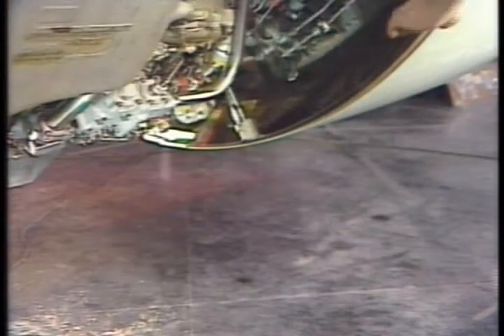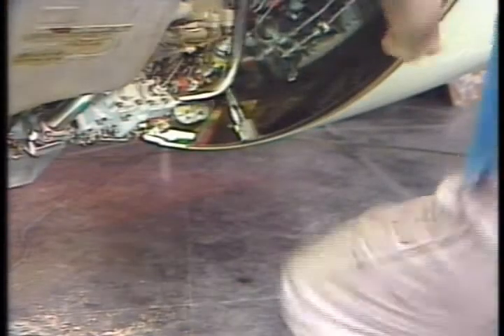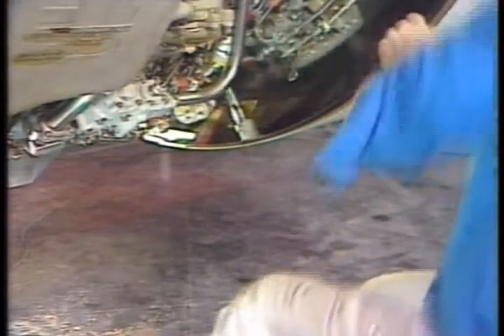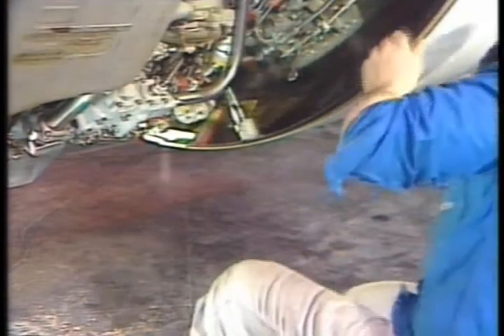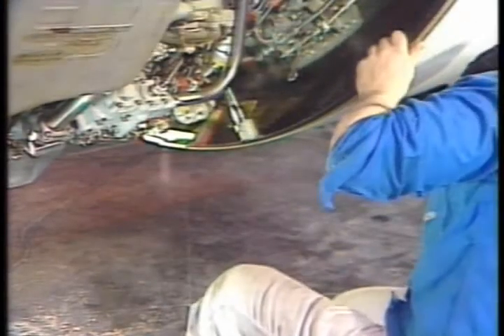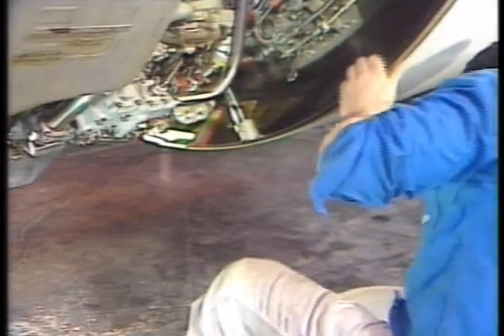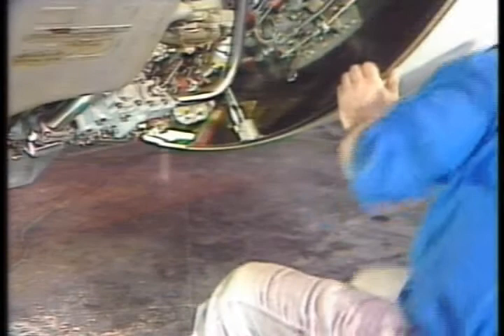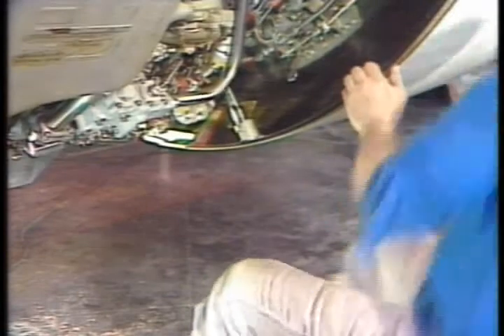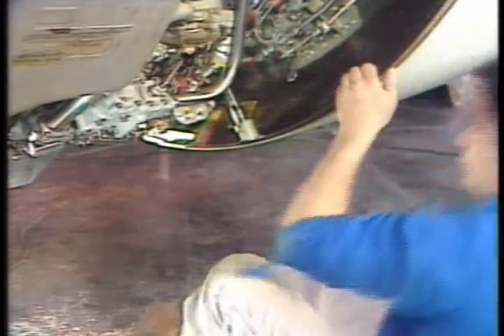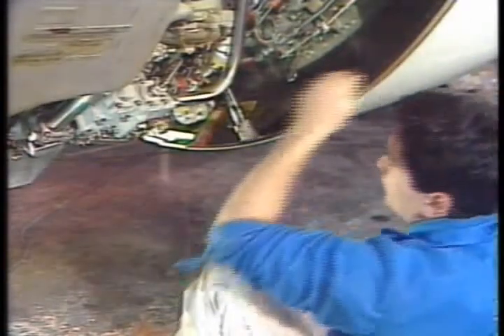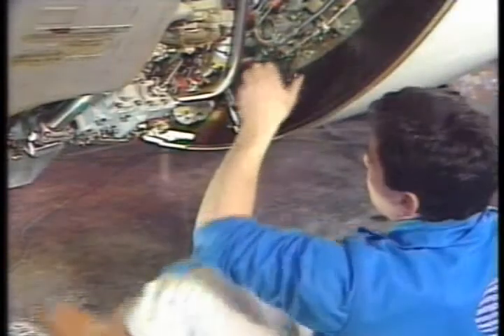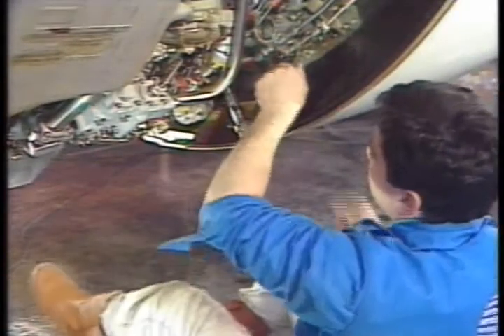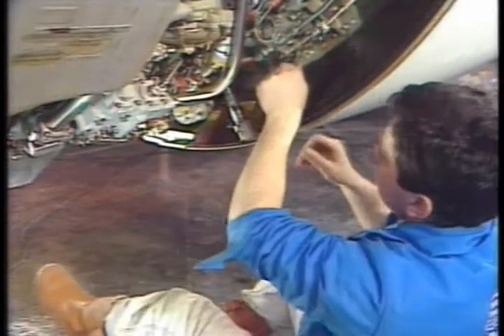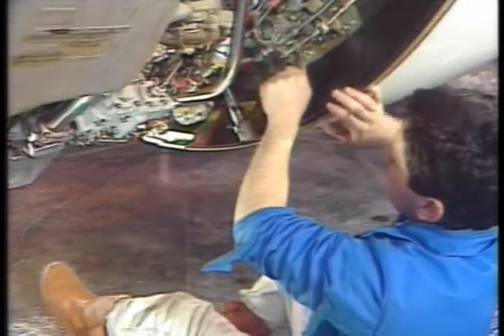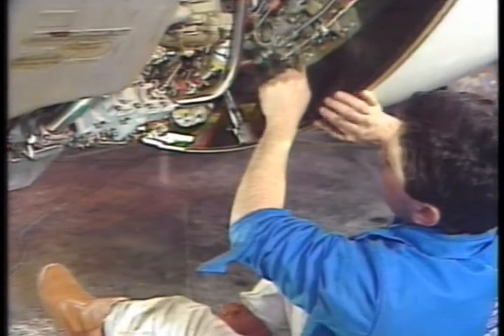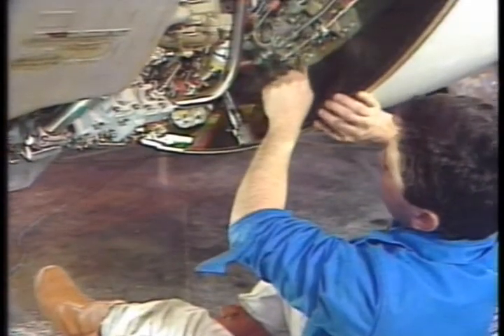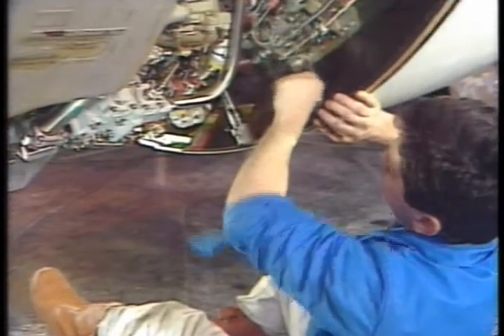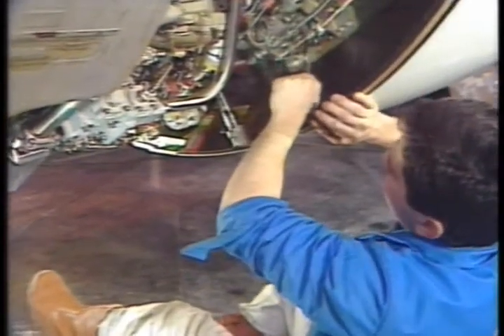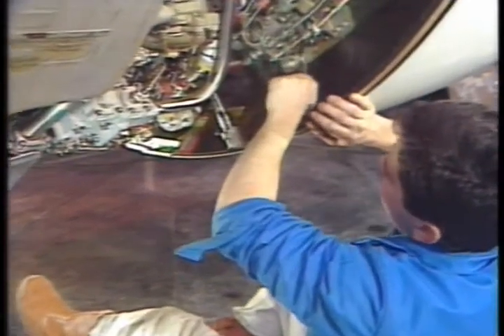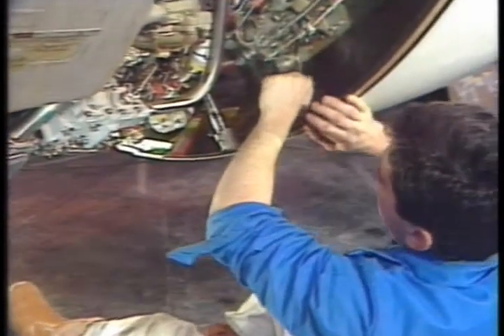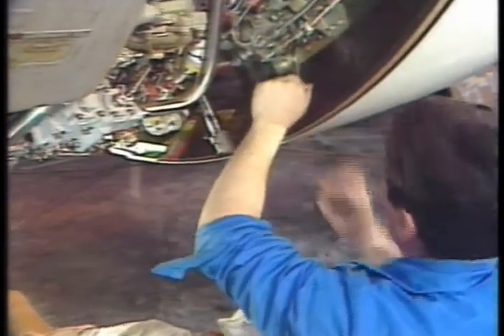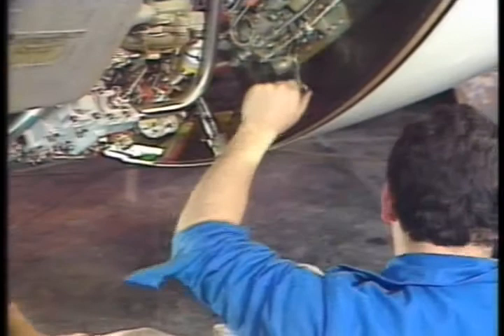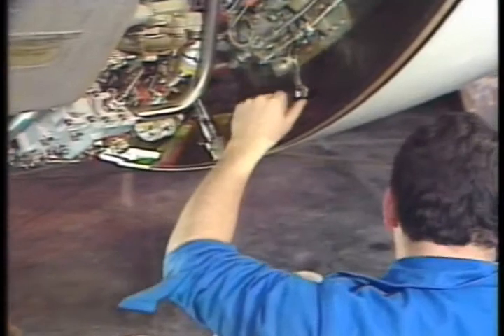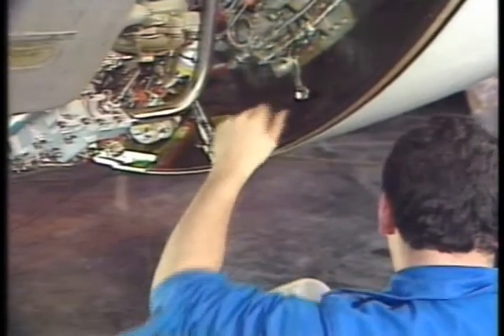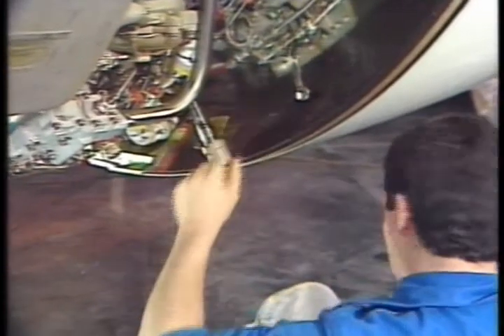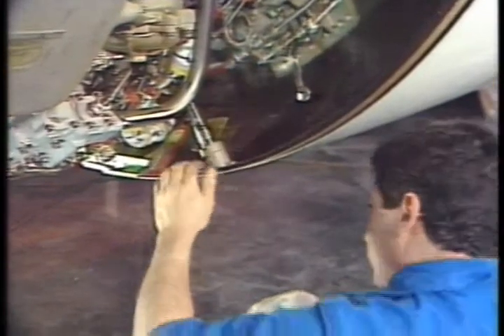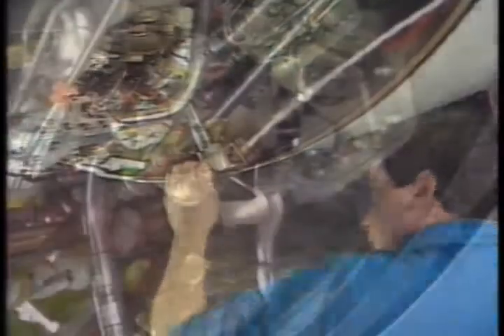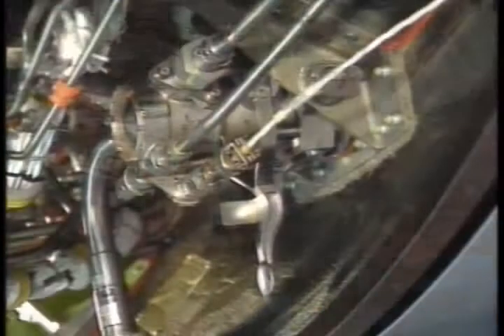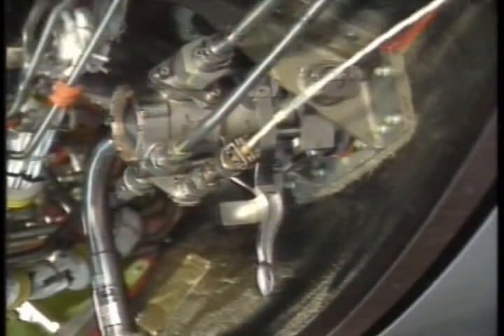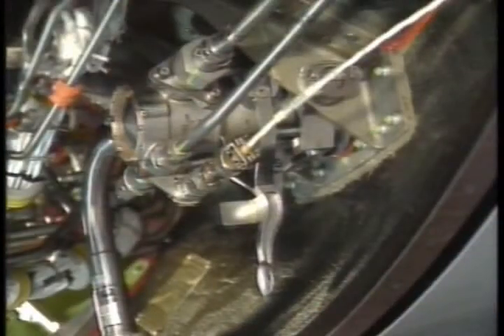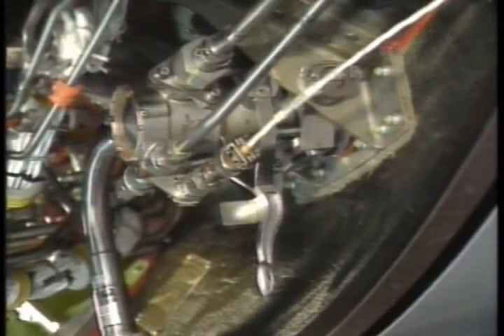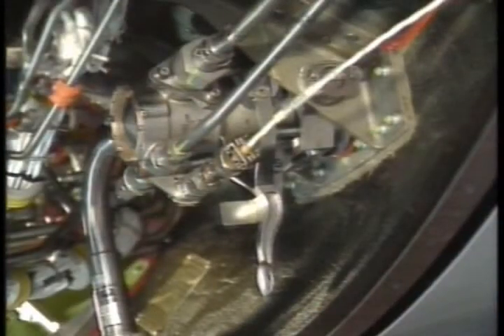After that, on both lower actuators, move the lock lever to the unlocked position. This releases the actuator and permits manual deployment.